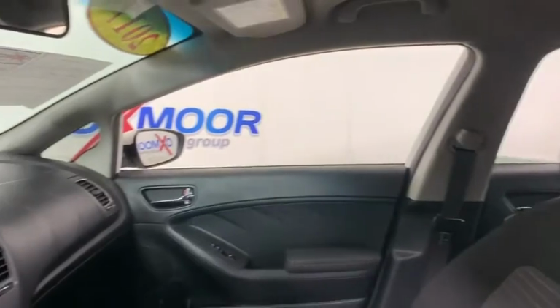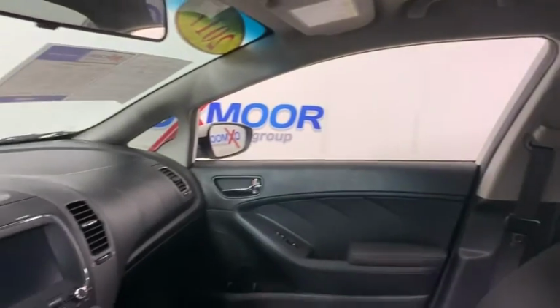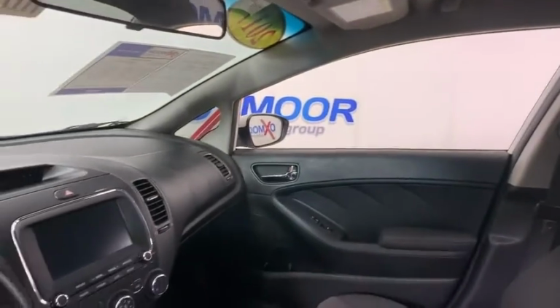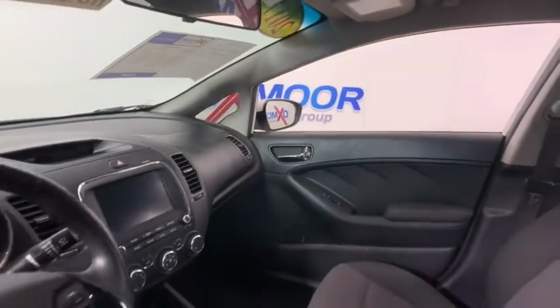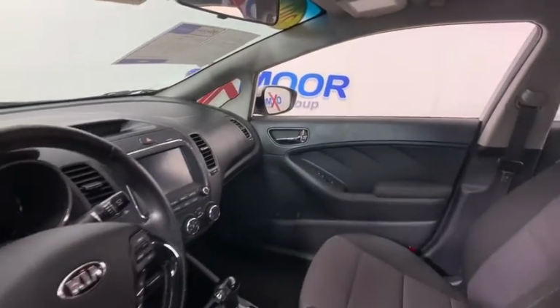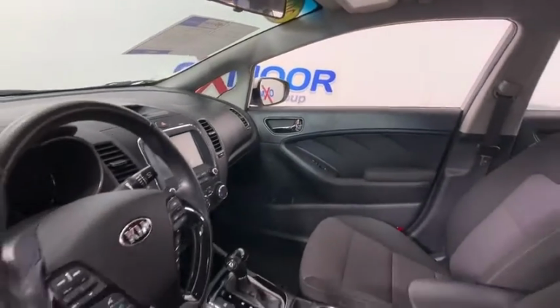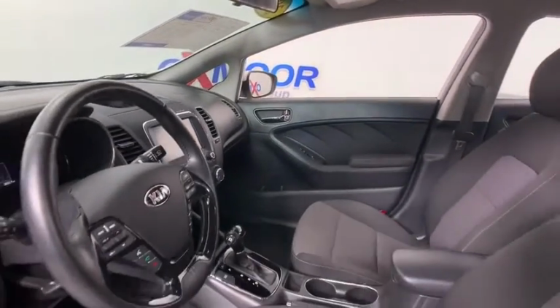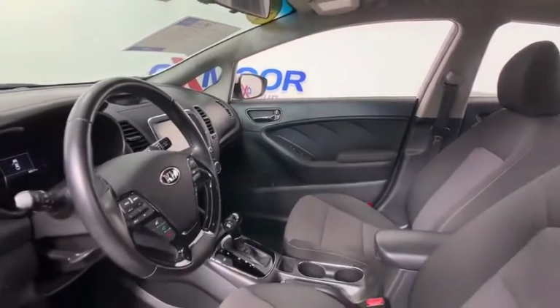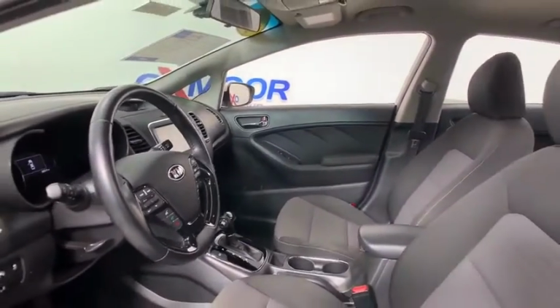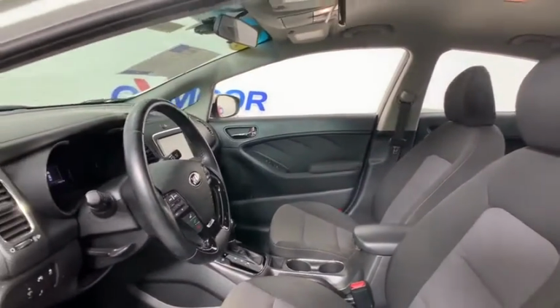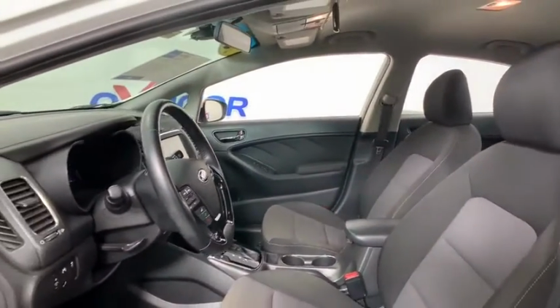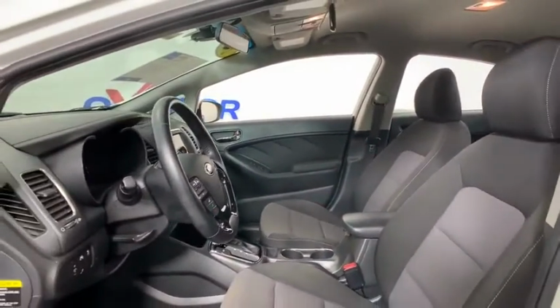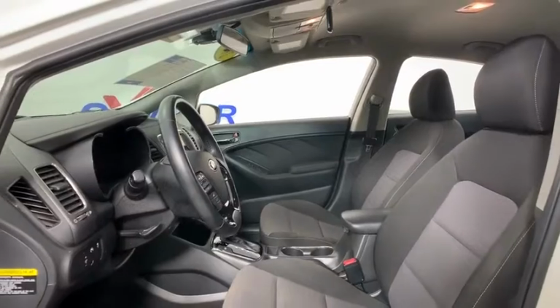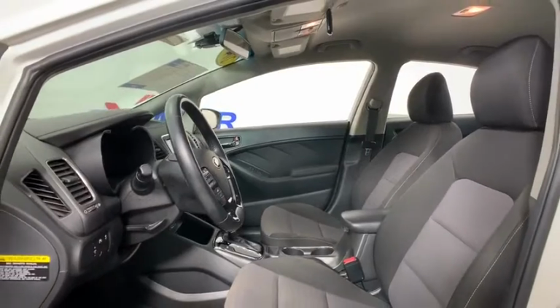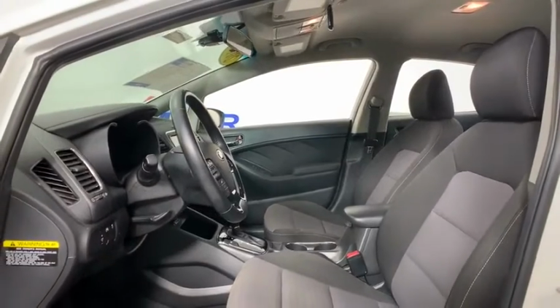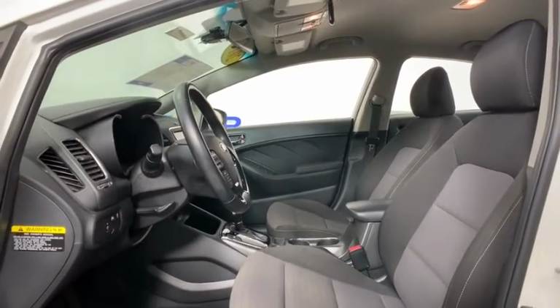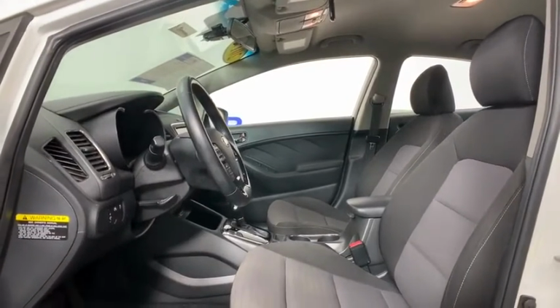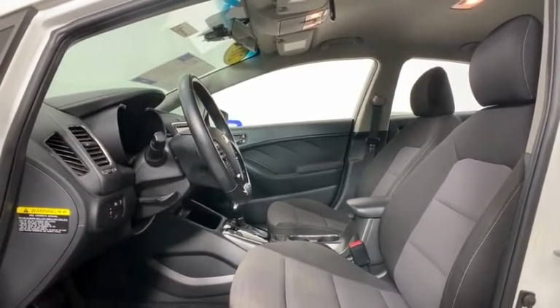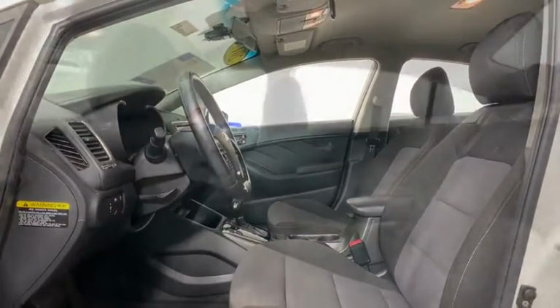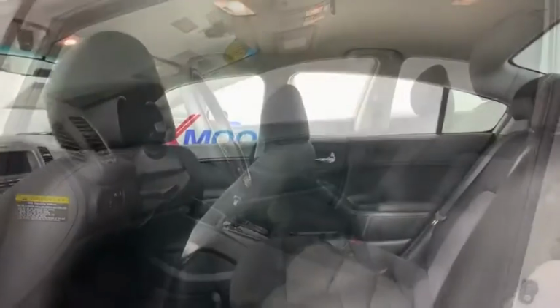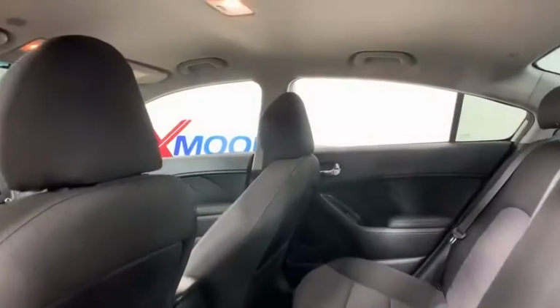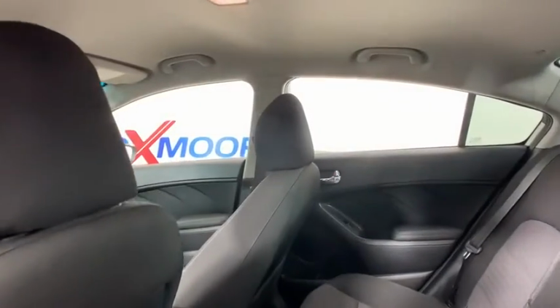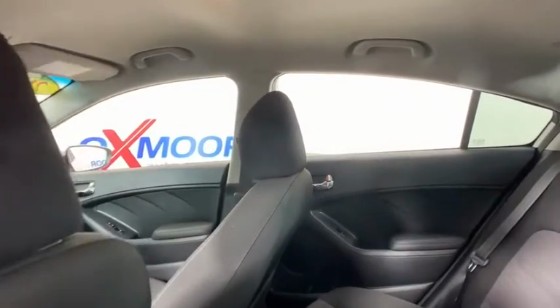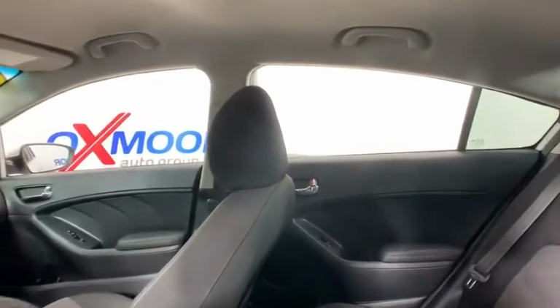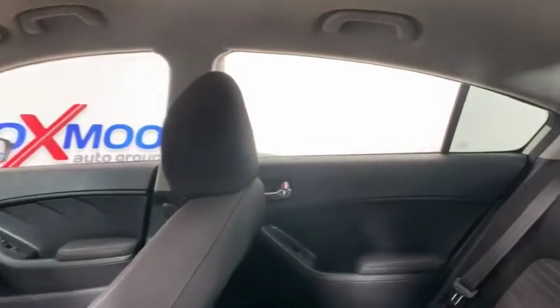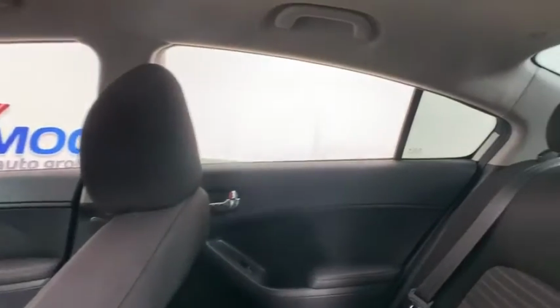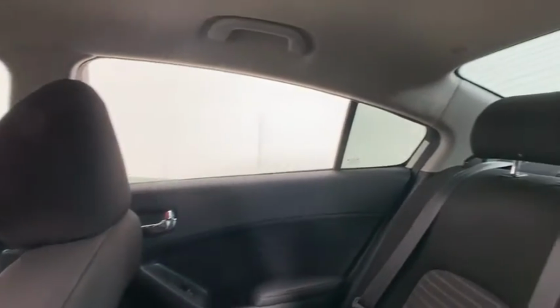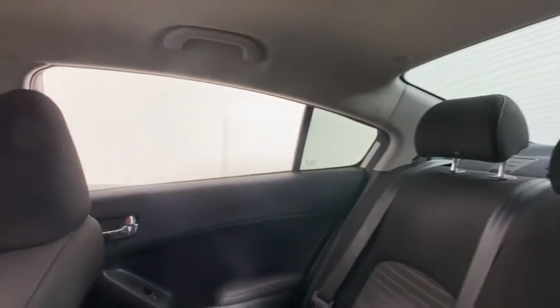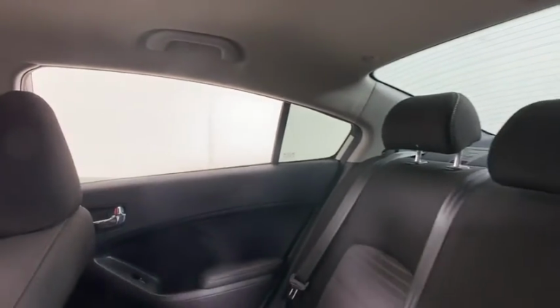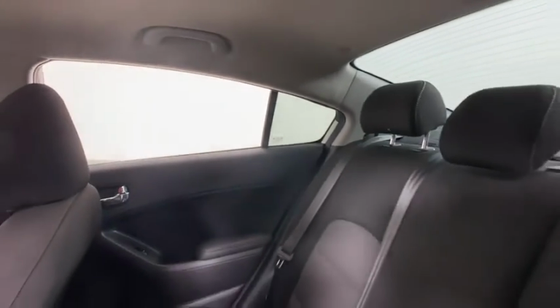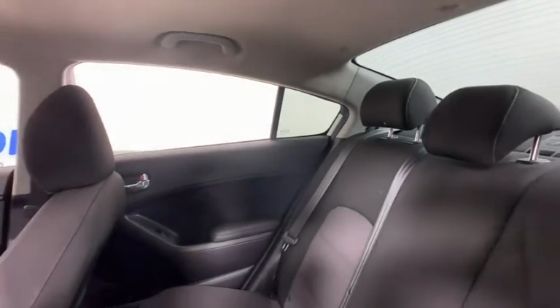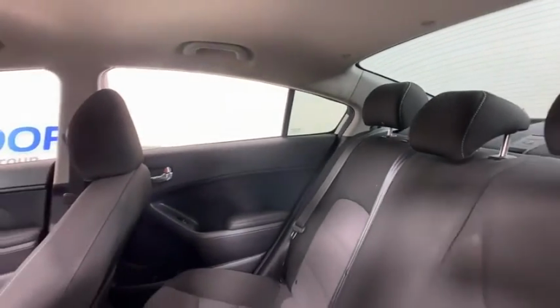This vehicle has less than 40,000 miles. Here are some of this vehicle's great options: traction control, dual airbags, leather-wrapped steering wheel, power steering, alloy wheels, four-wheel disc brakes, rear window defroster.